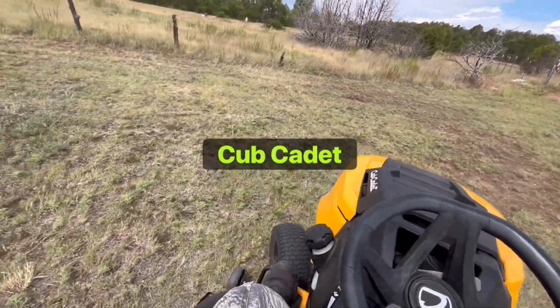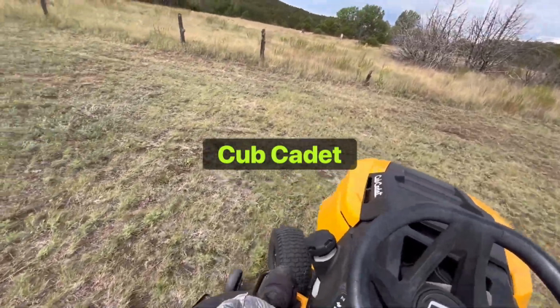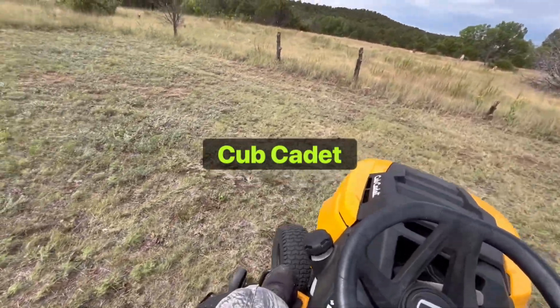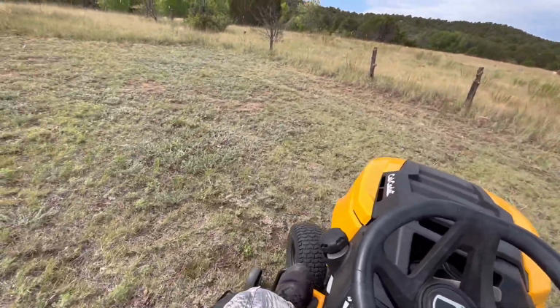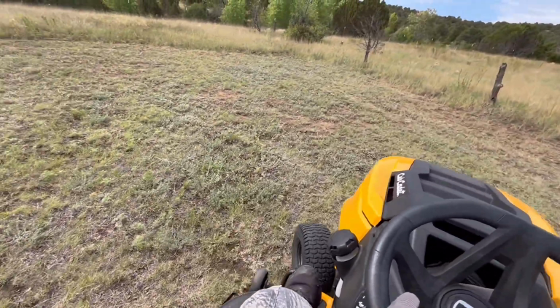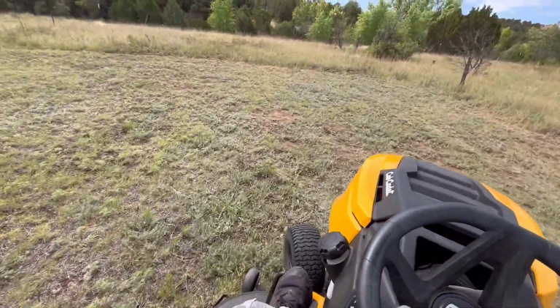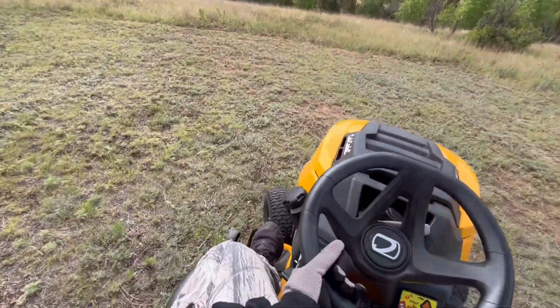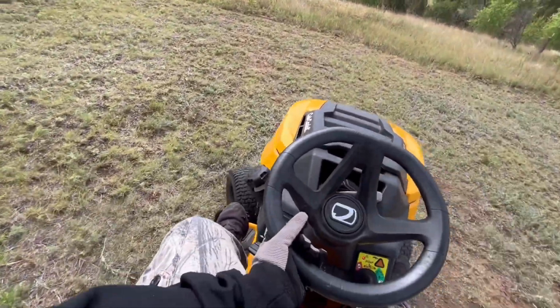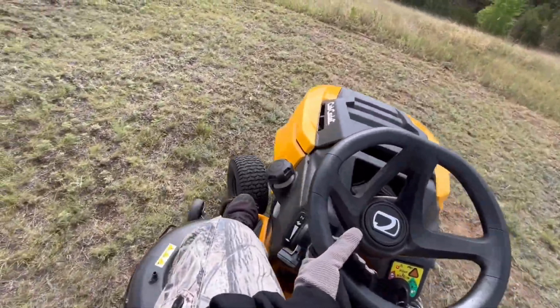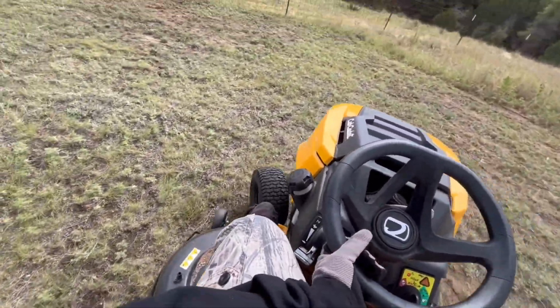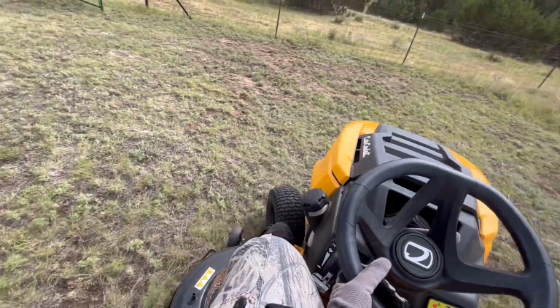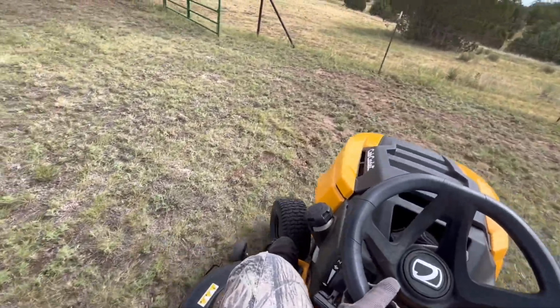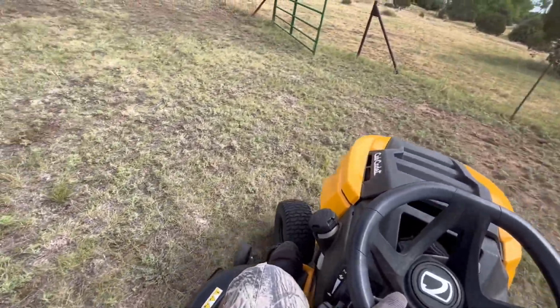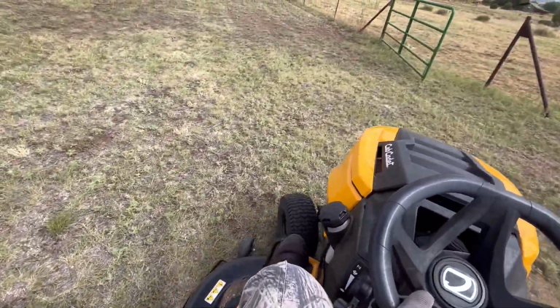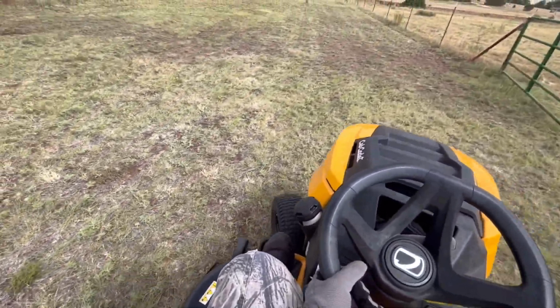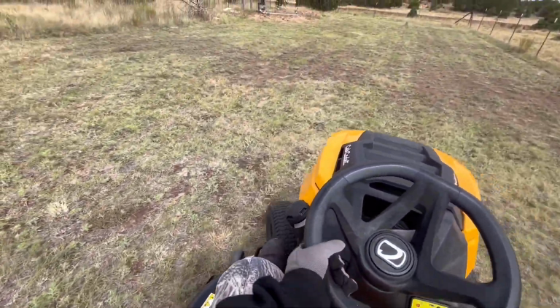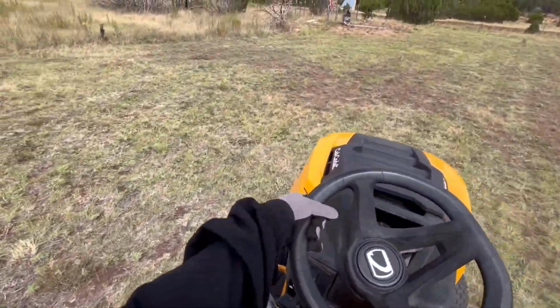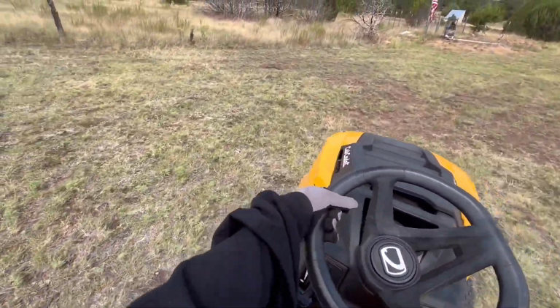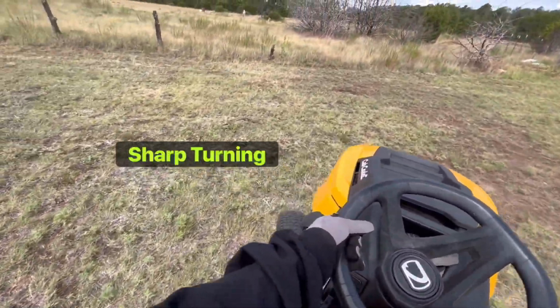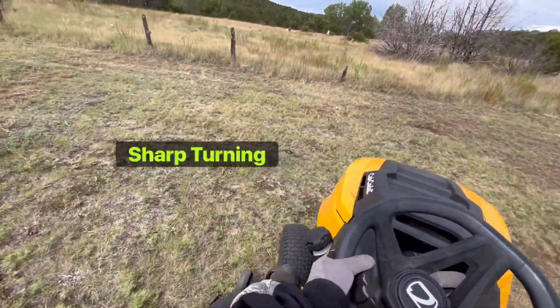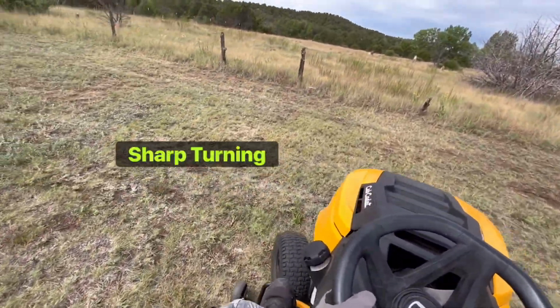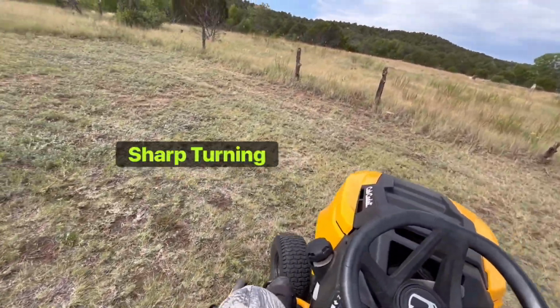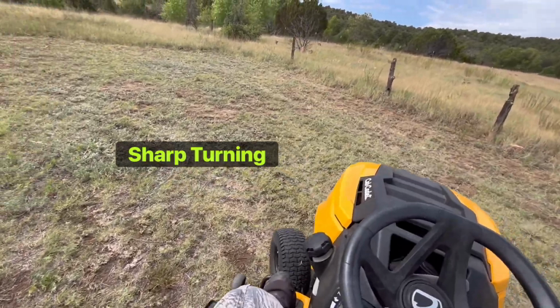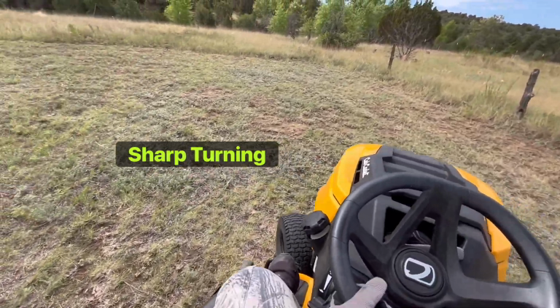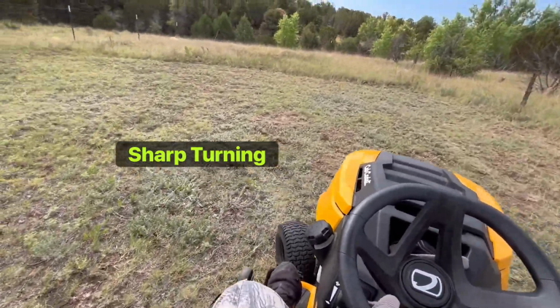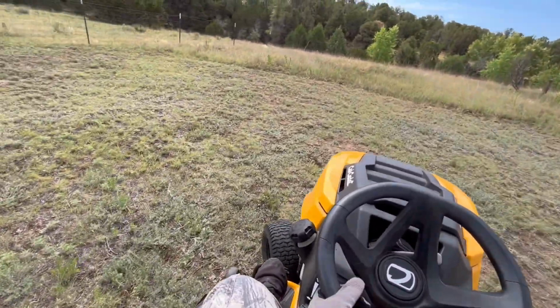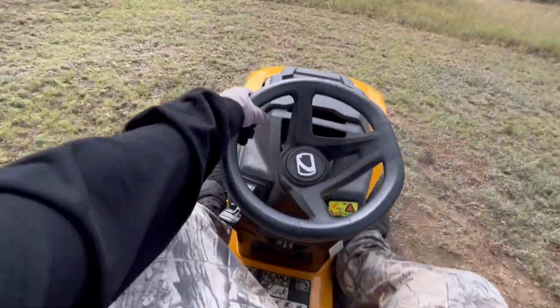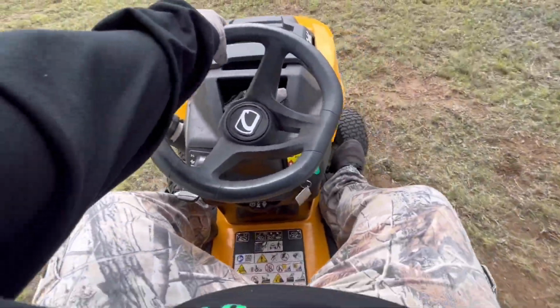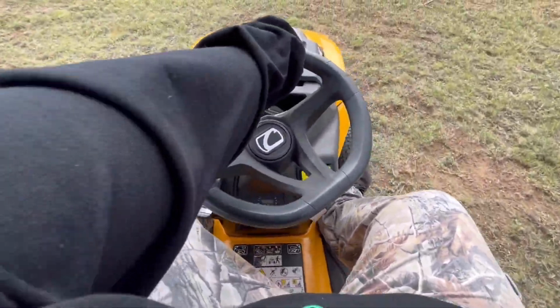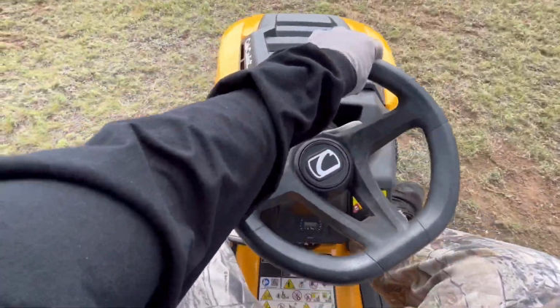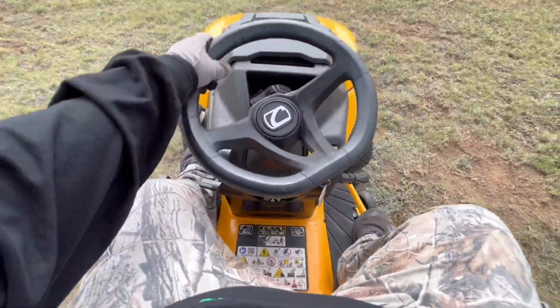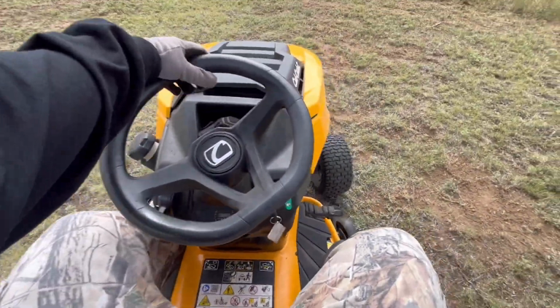It has a nice turning radius — that's what I like about this bad boy. You can go in circles and make quick sharp turns anytime you want. And if you let go, it has reverse.